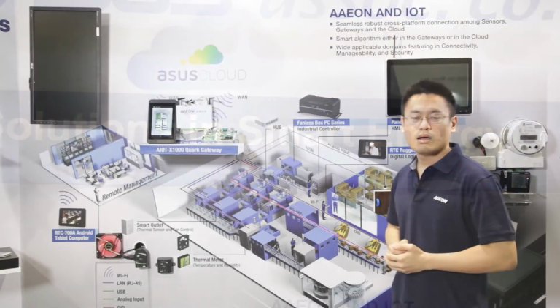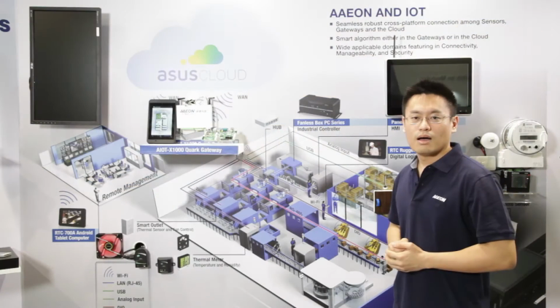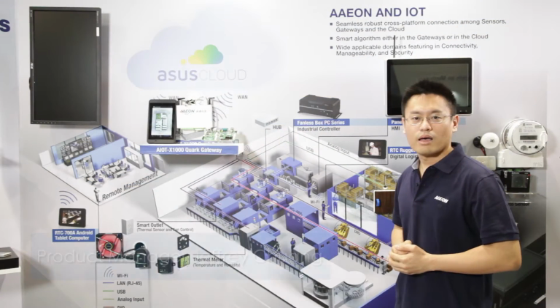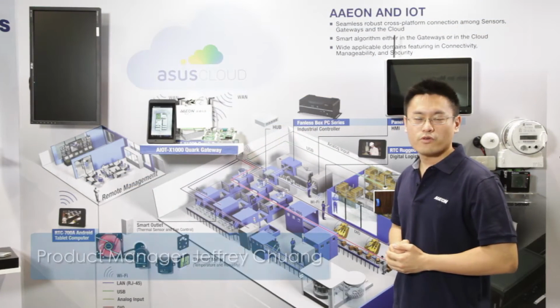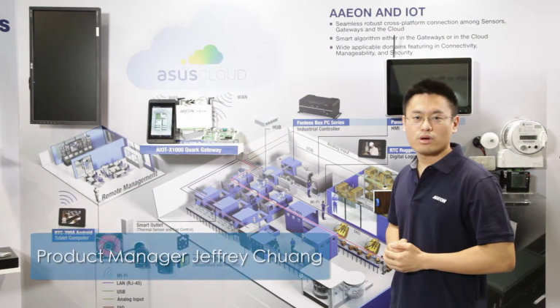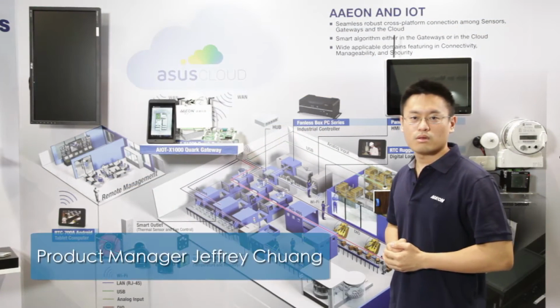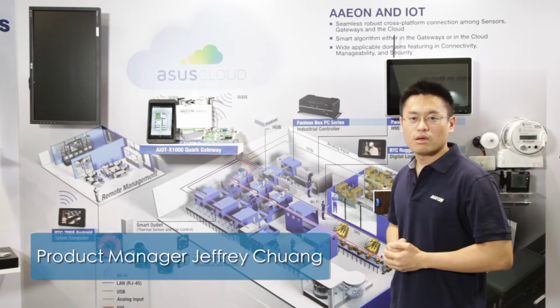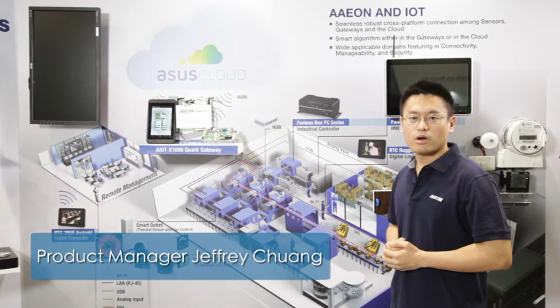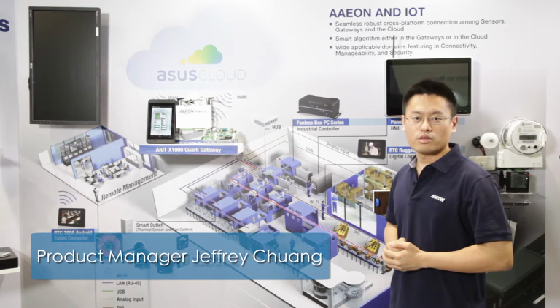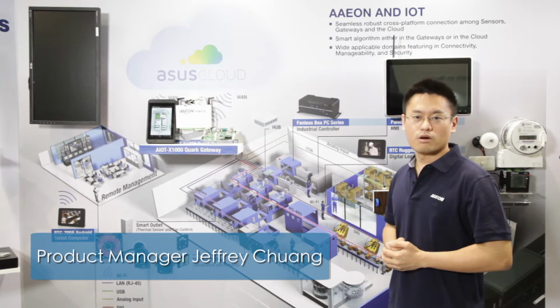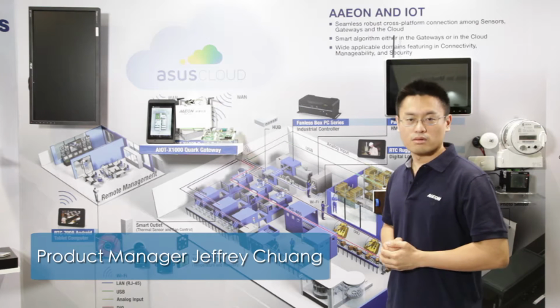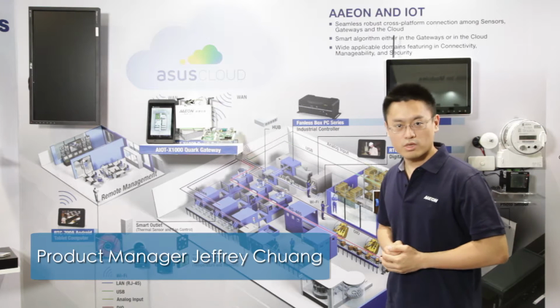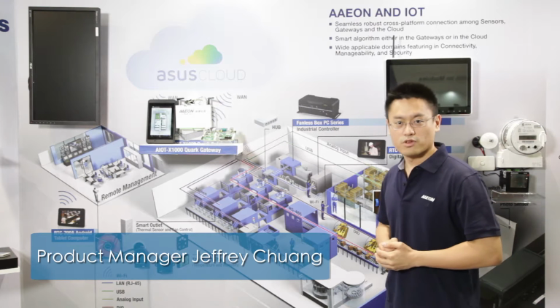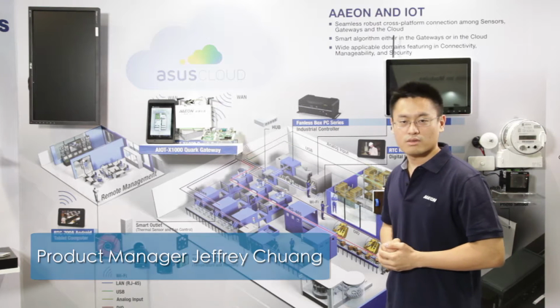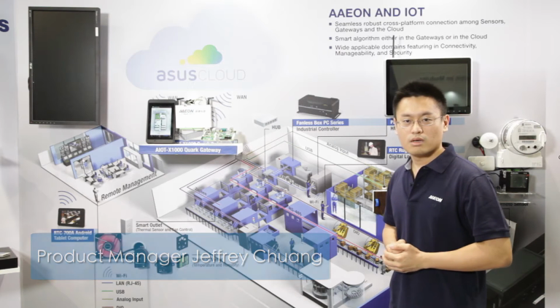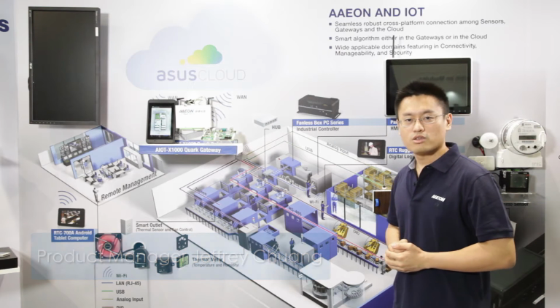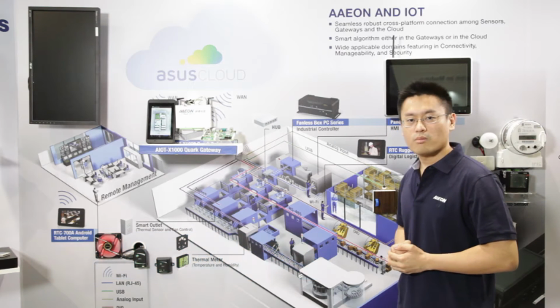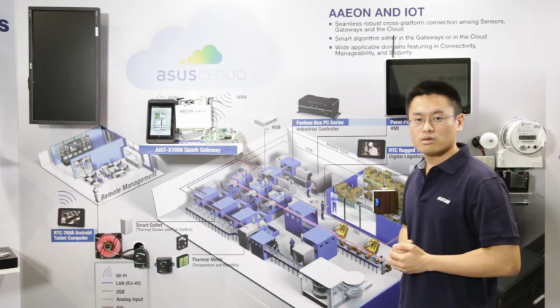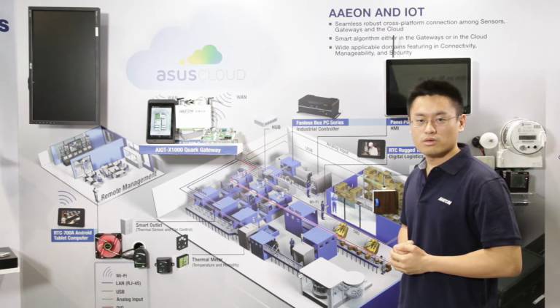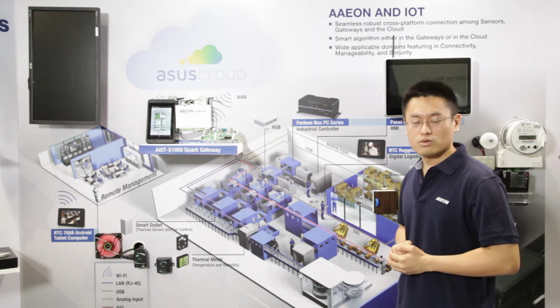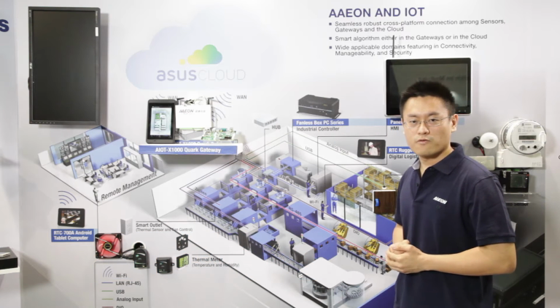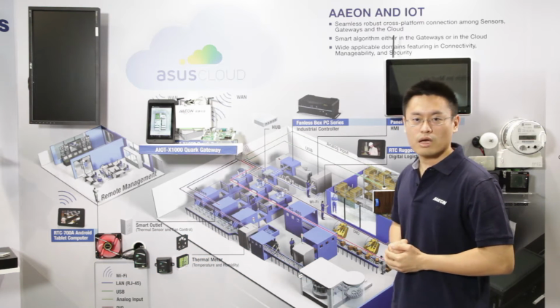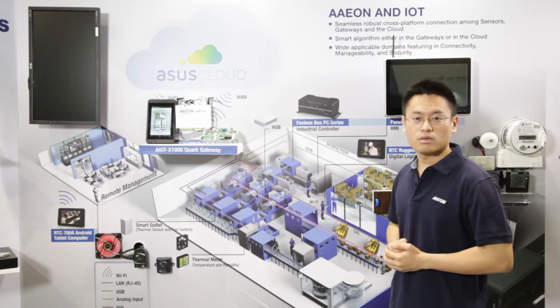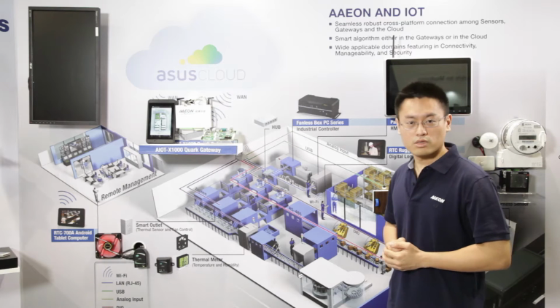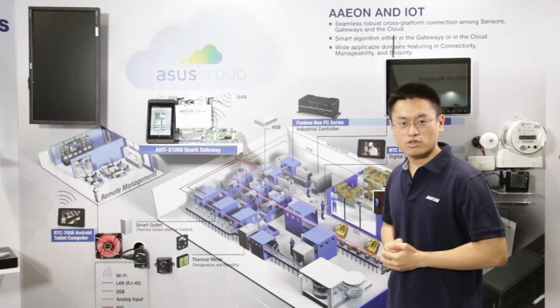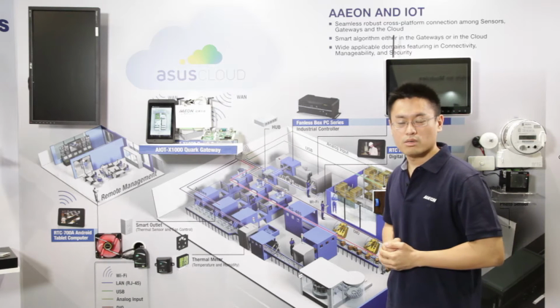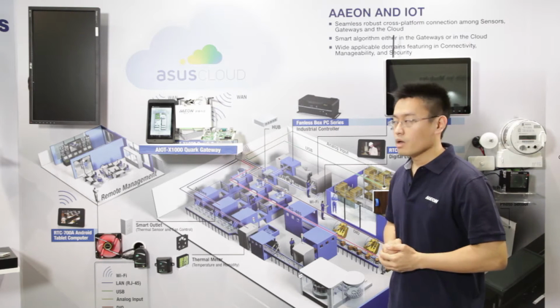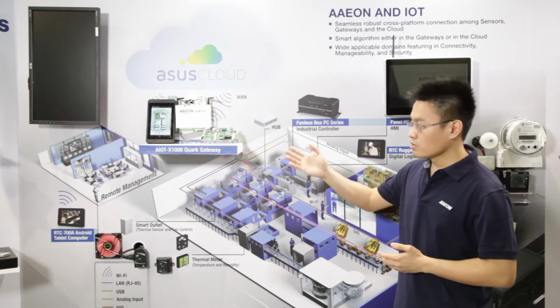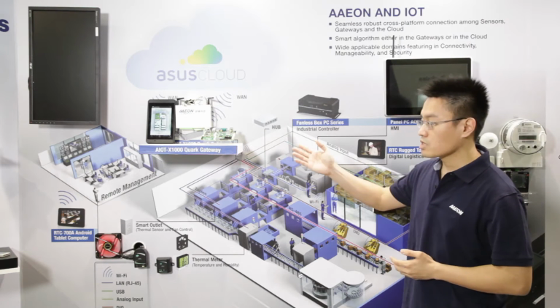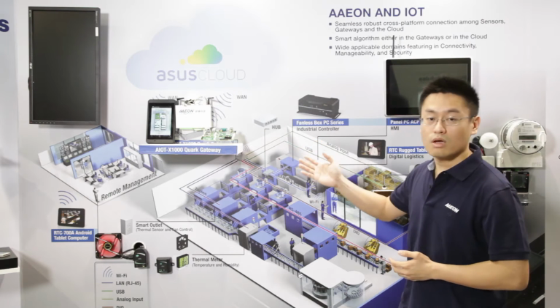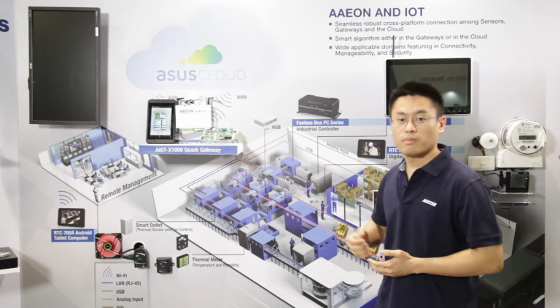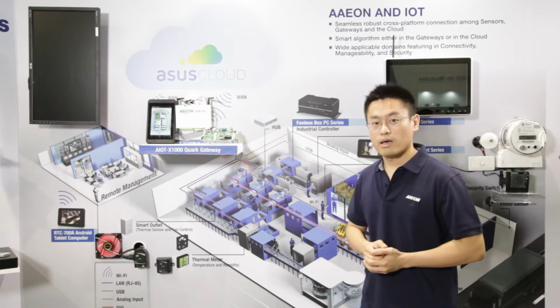Hi, I'm Jeffrey Truong, Product Manager of Aon DMS Division. Today I'm honored to introduce the first IoT gateway solution, Aon X1000 by Aon.